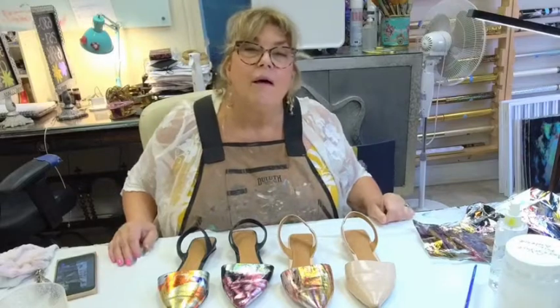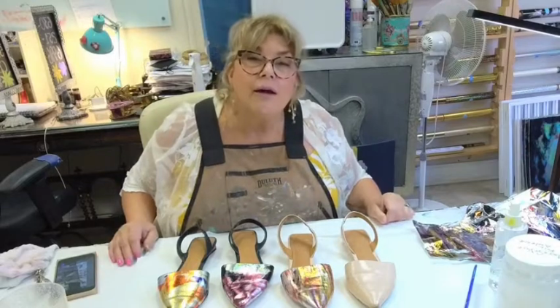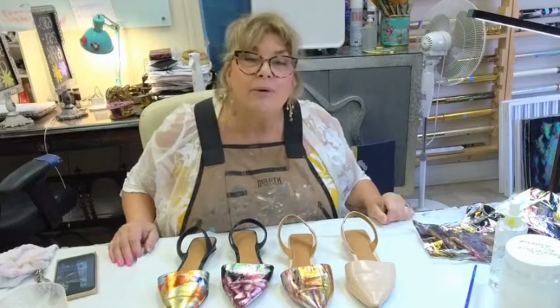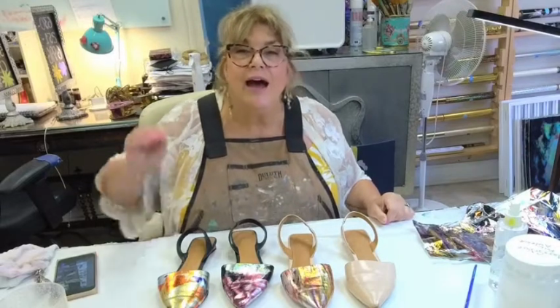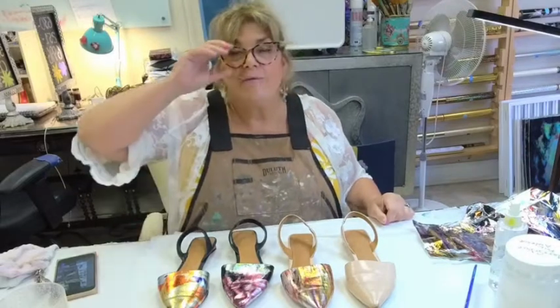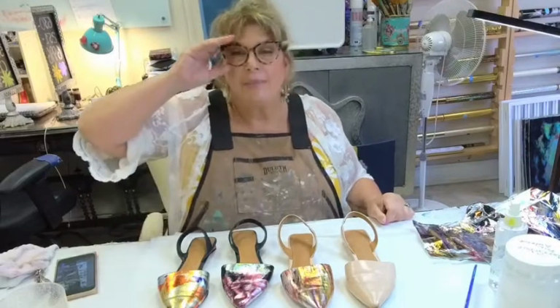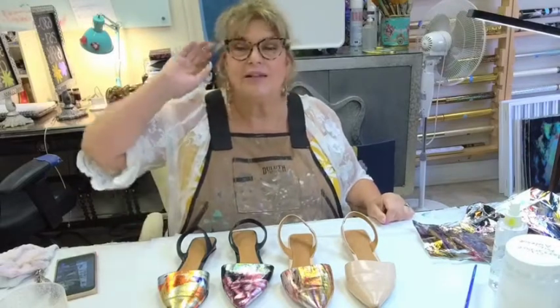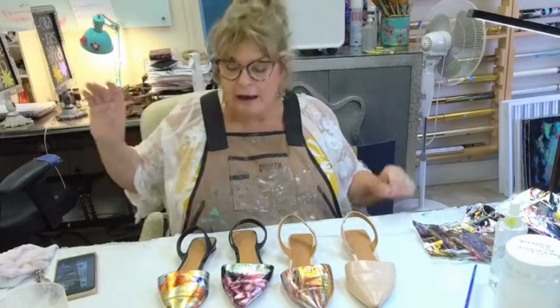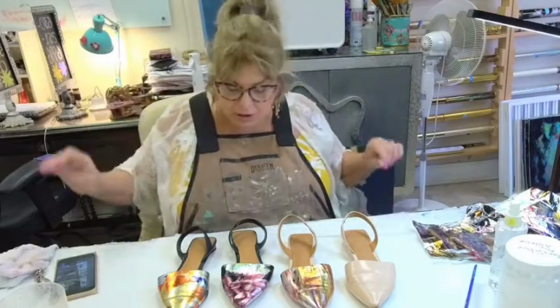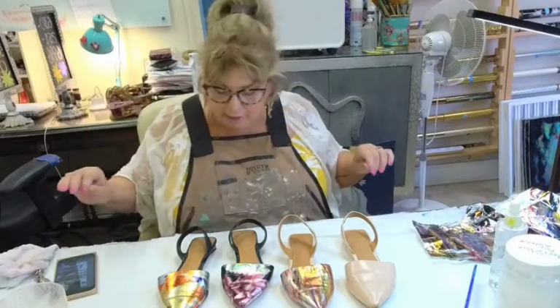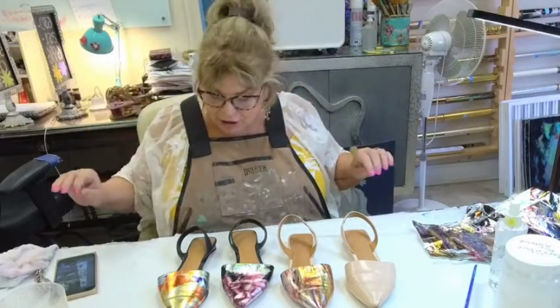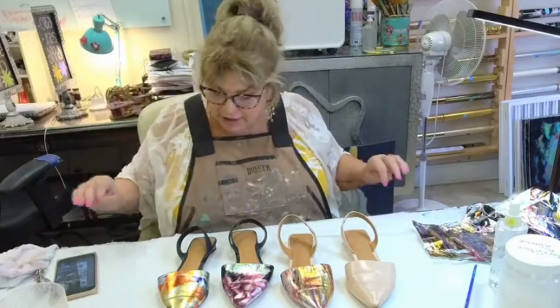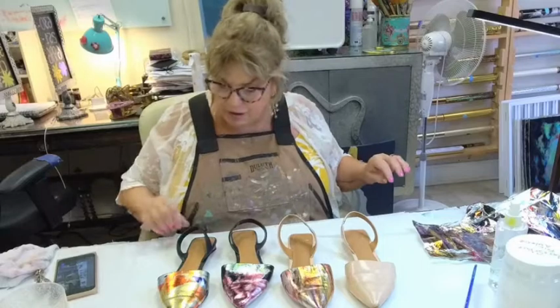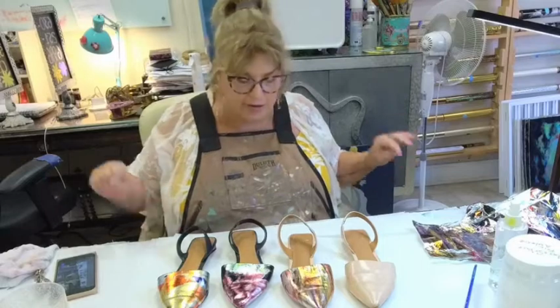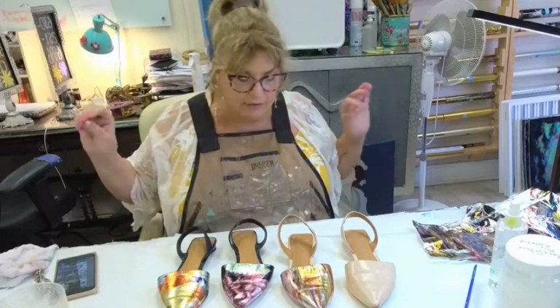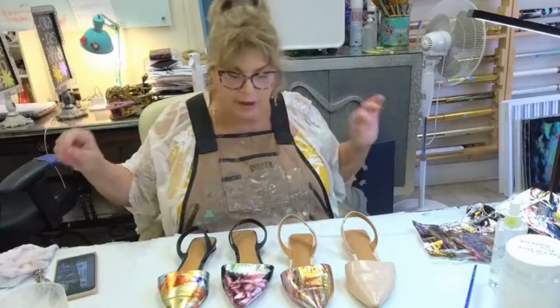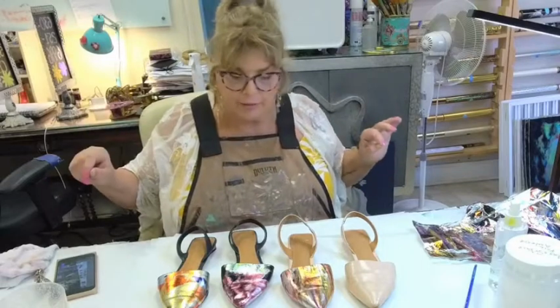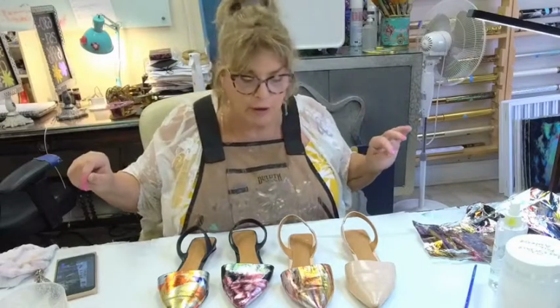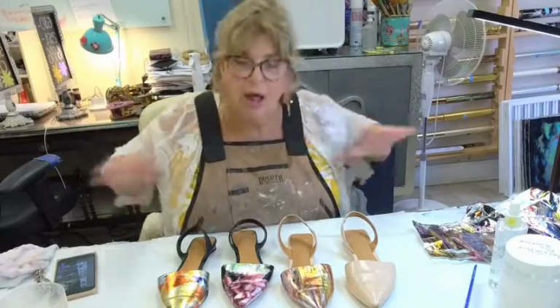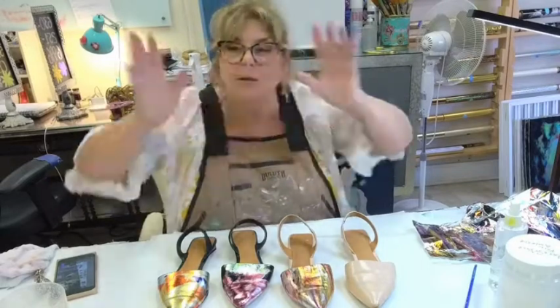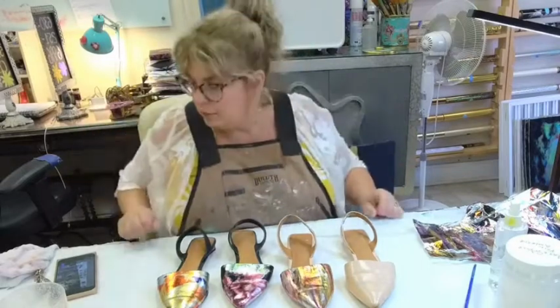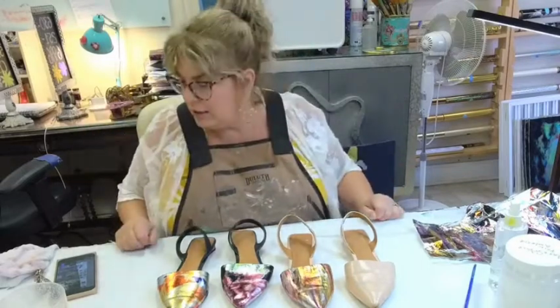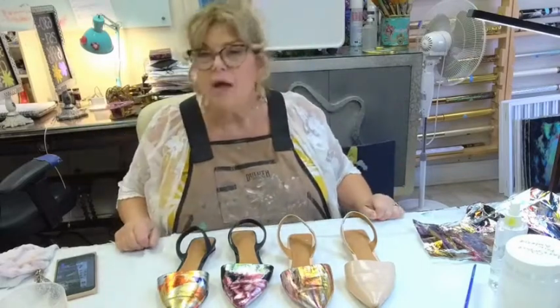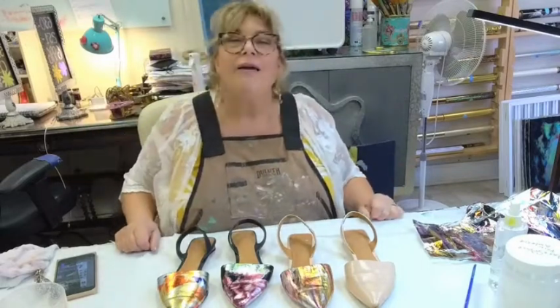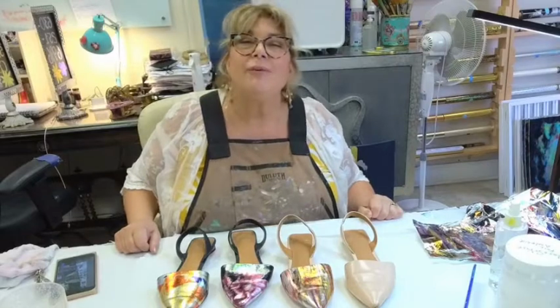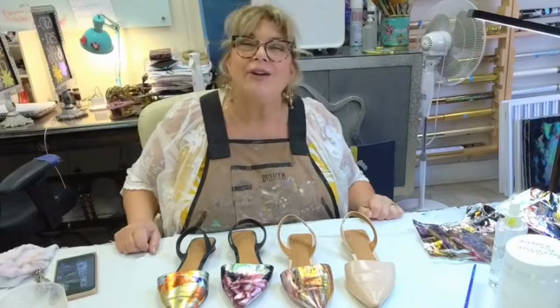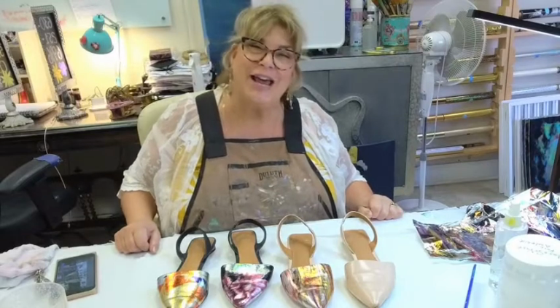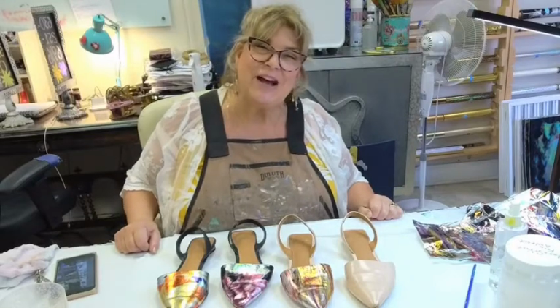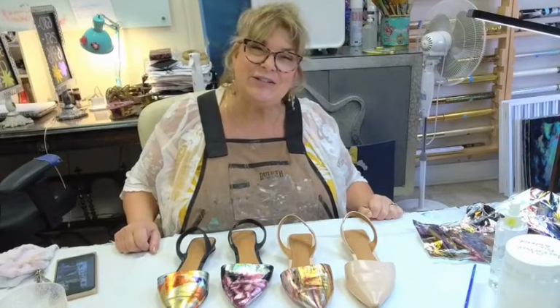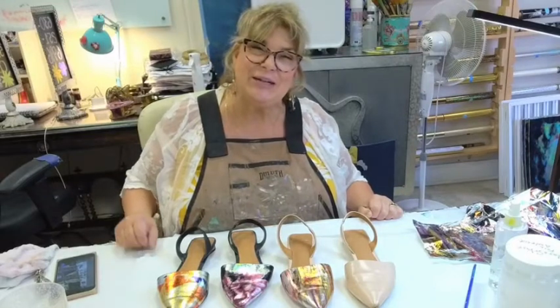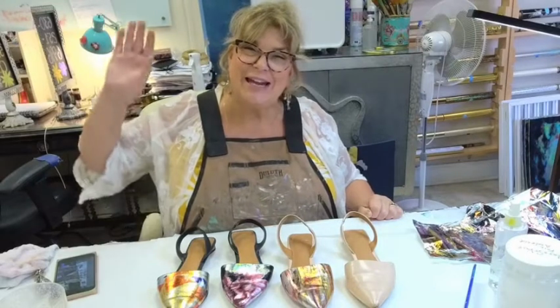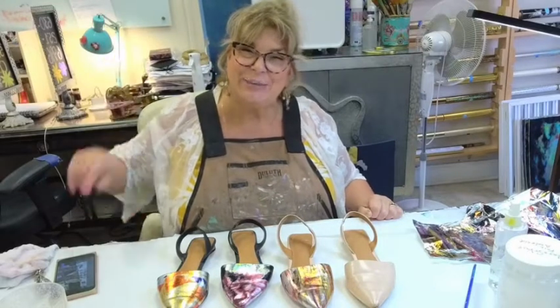I'll let them dry overnight before I top coat them. With the glasses case I found that coatings applied too soon after foiling can cause a crackle effect — I want to wait and see if overnight curing prevents that from happening. All right everybody, have a fabulous day. I am so excited about my shoes. All right everyone, have a good day. I'll talk to you soon. Thanks, bye!